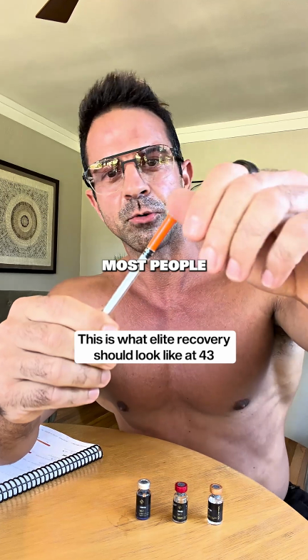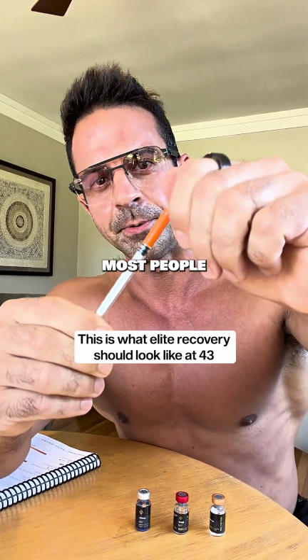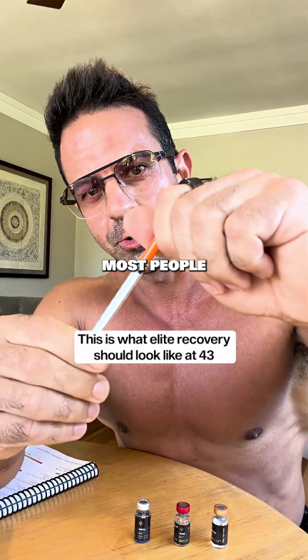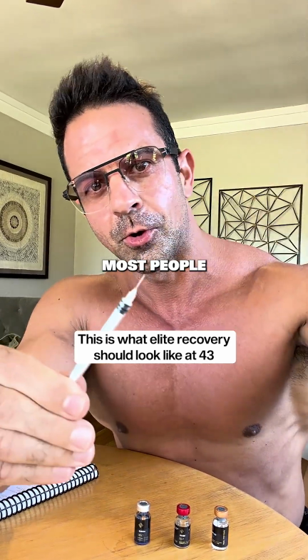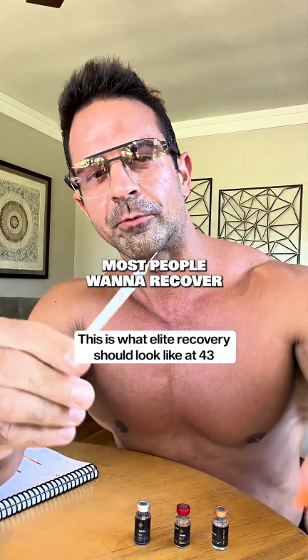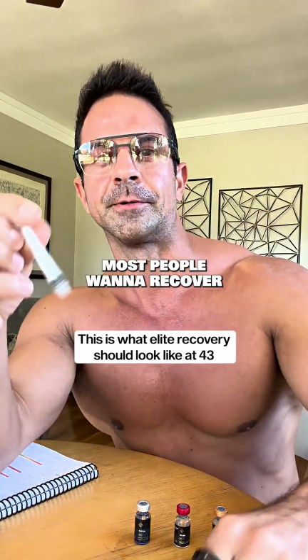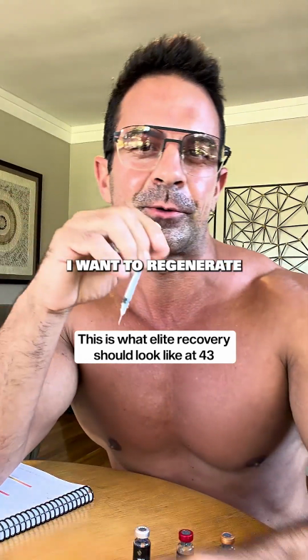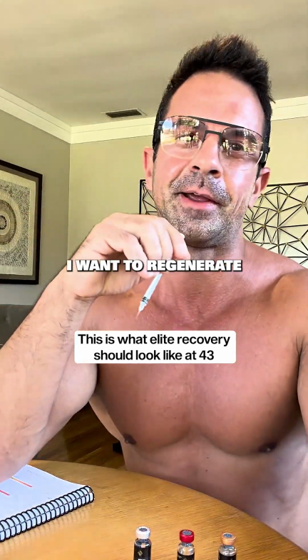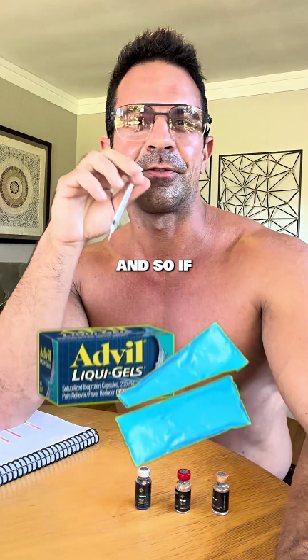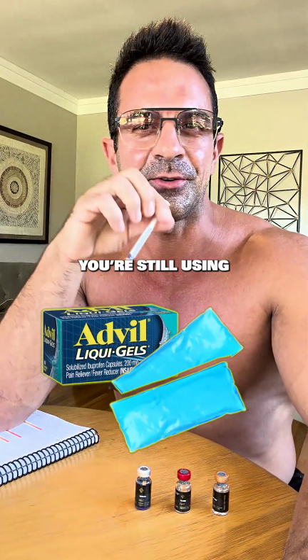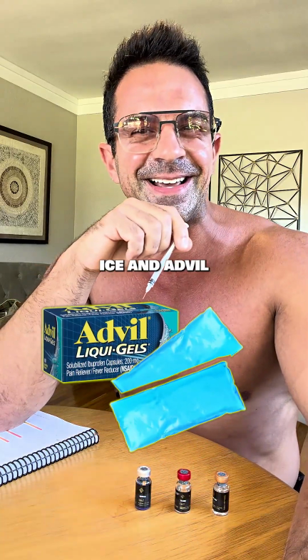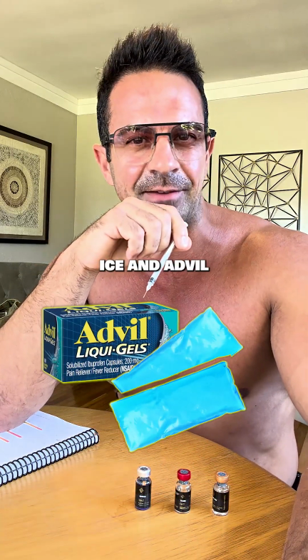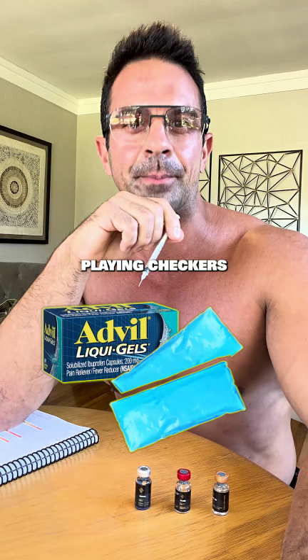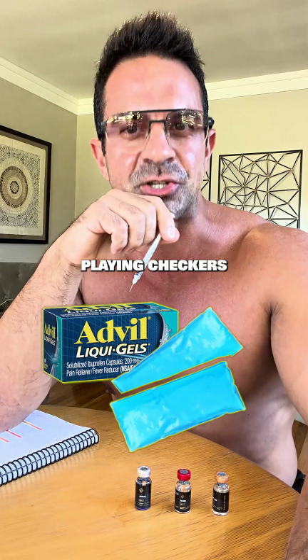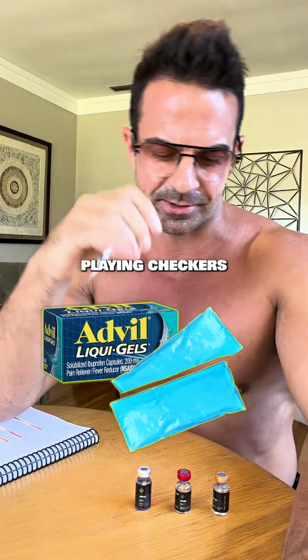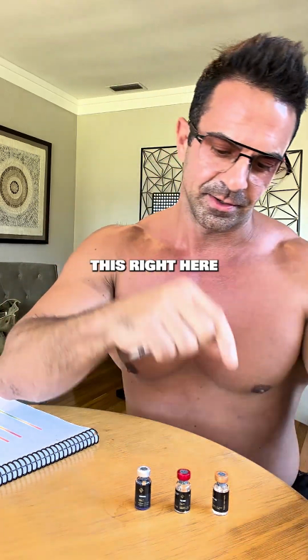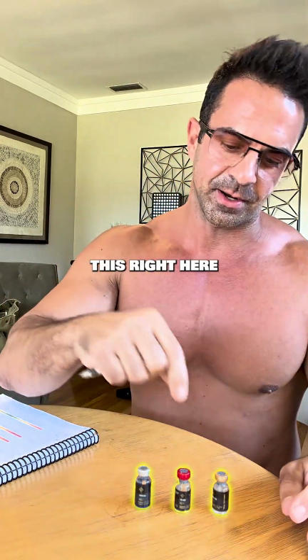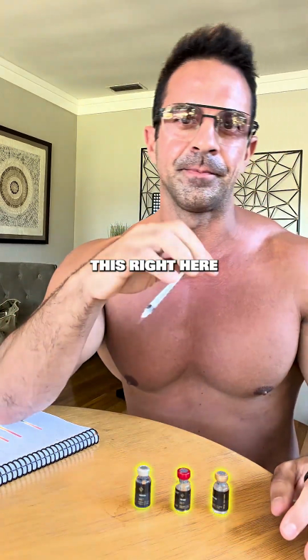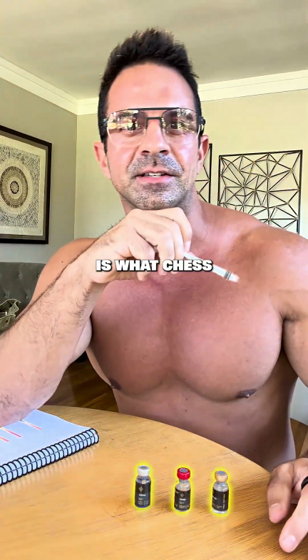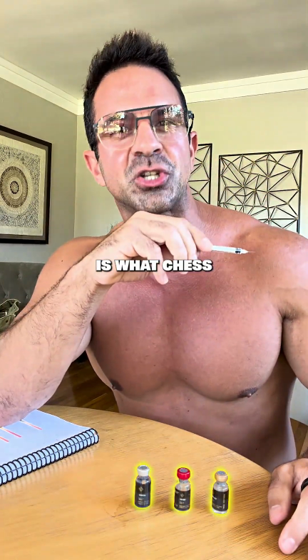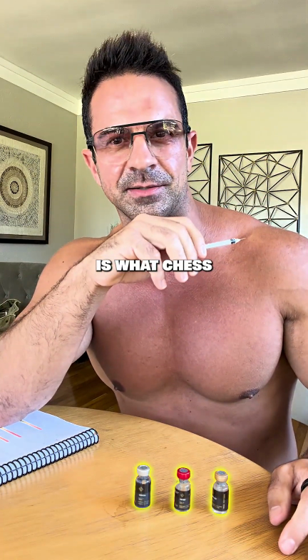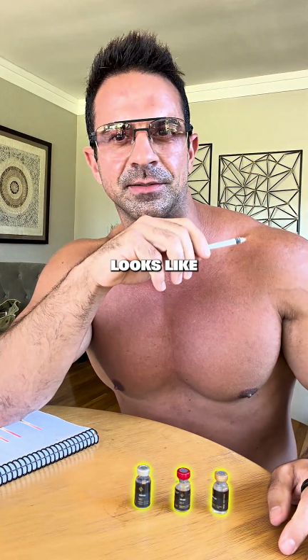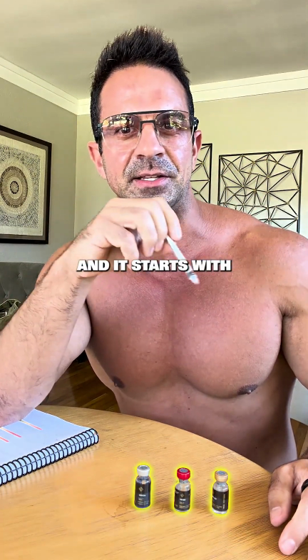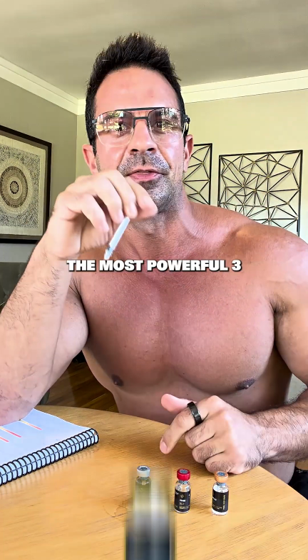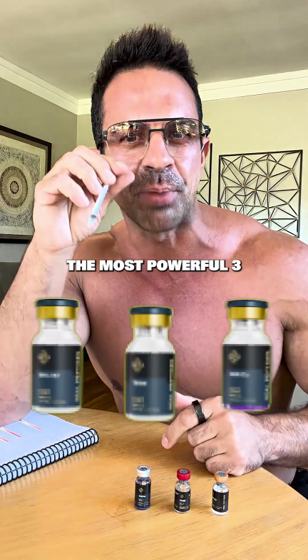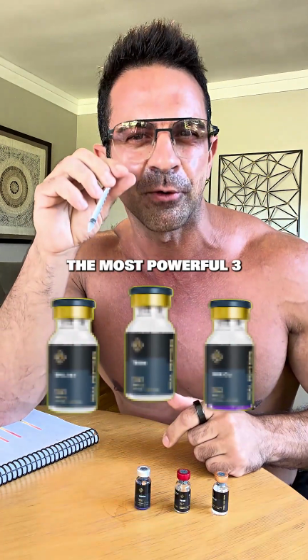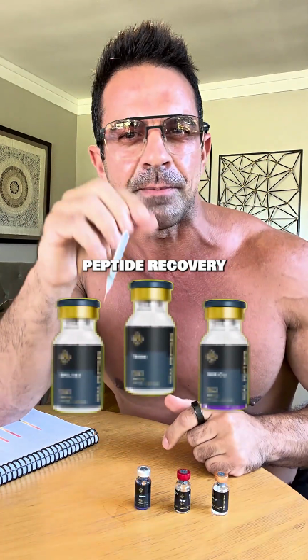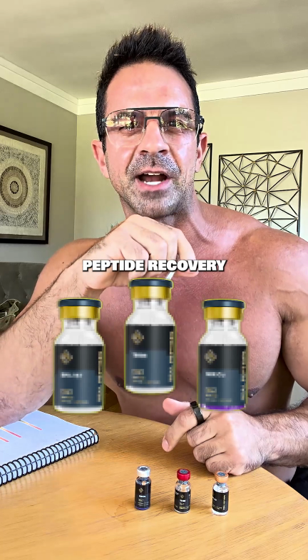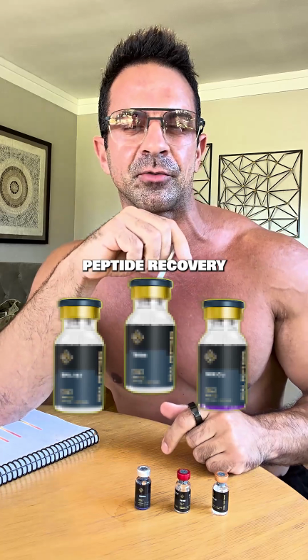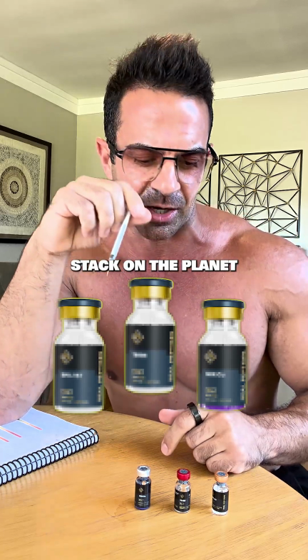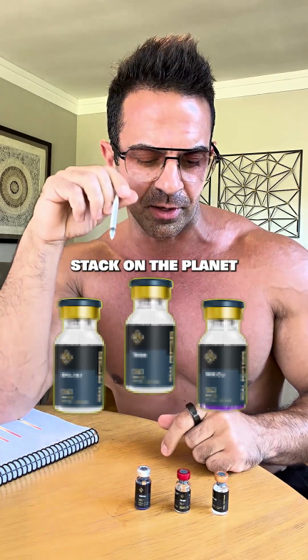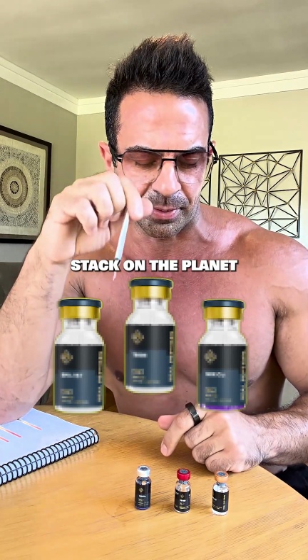Most people want to recover. I want to regenerate. So if you're still using ice and Advil, you're playing checkers. This right here is what chess looks like. And it starts with the most powerful three peptide recovery stack on the planet.